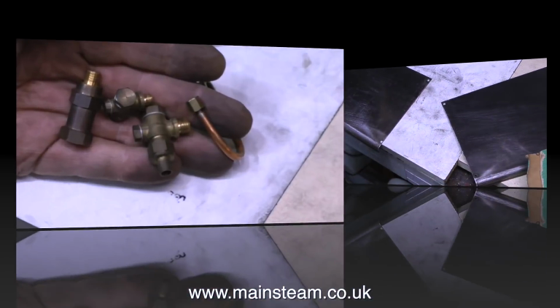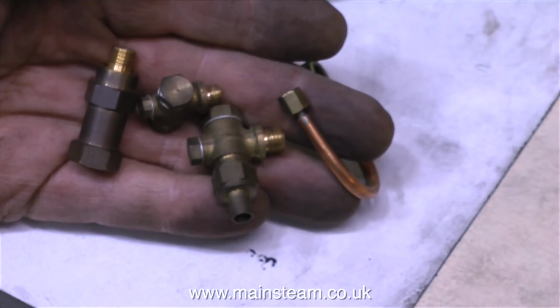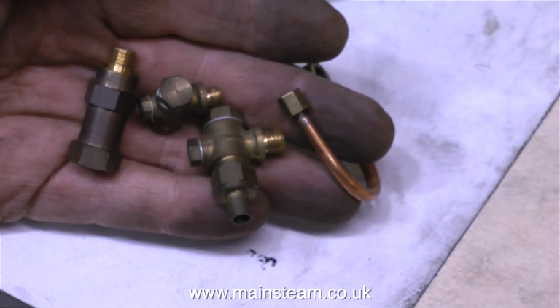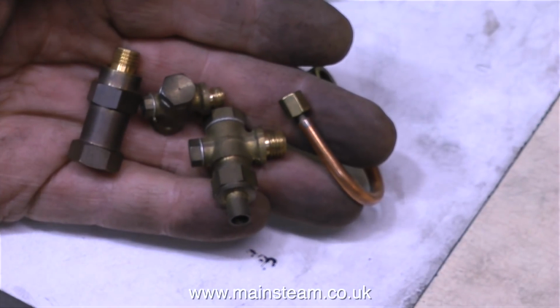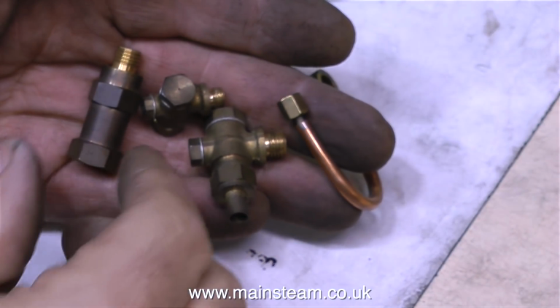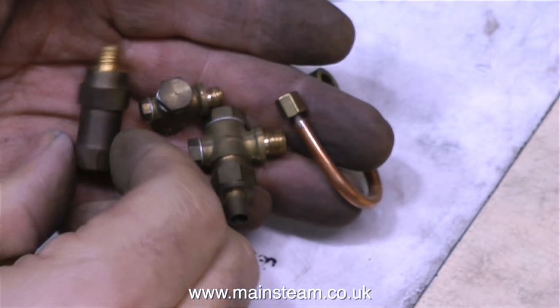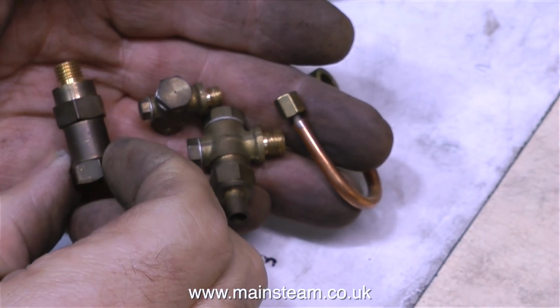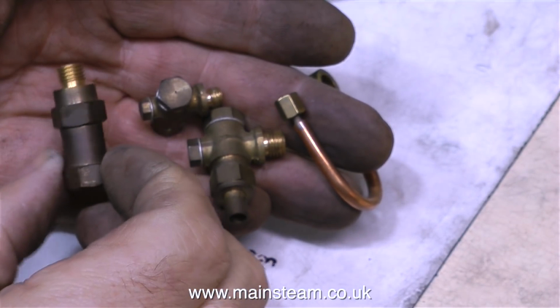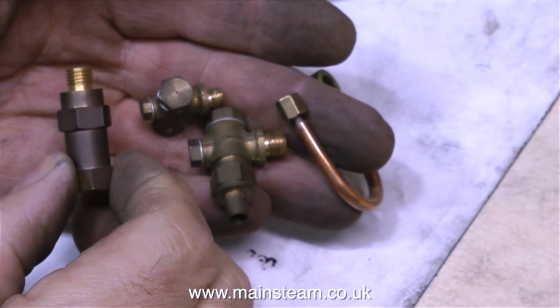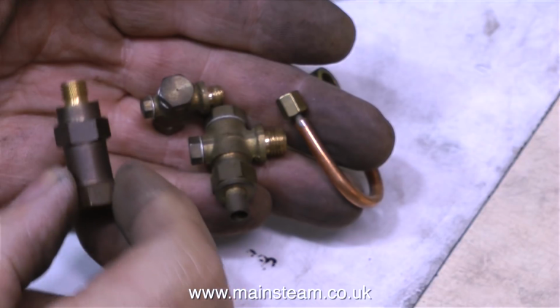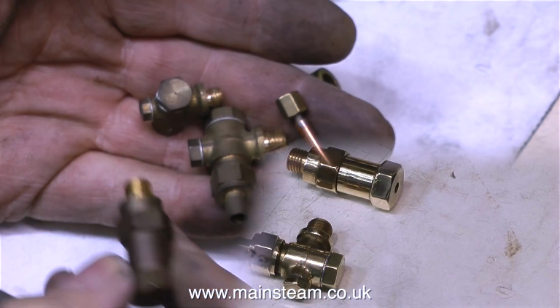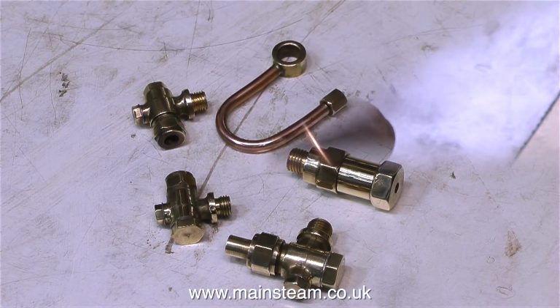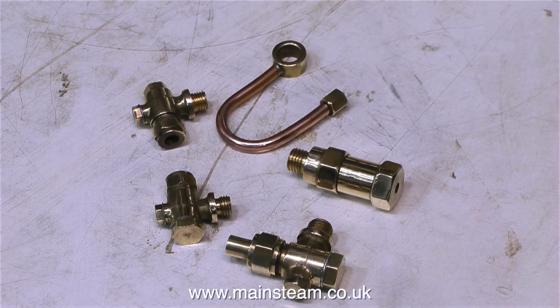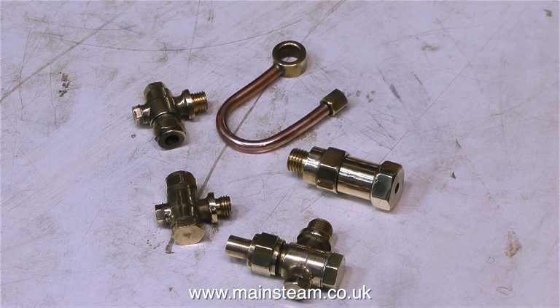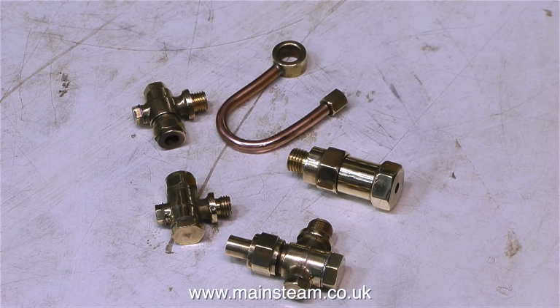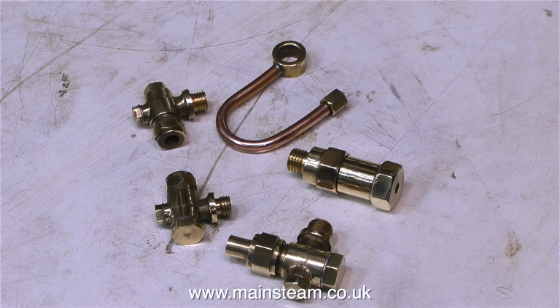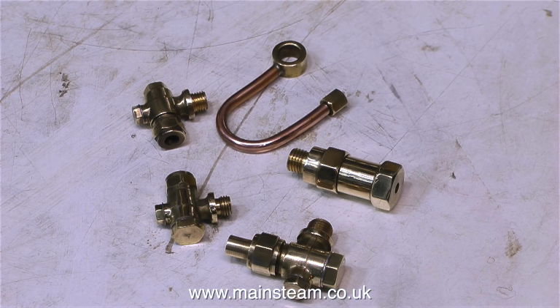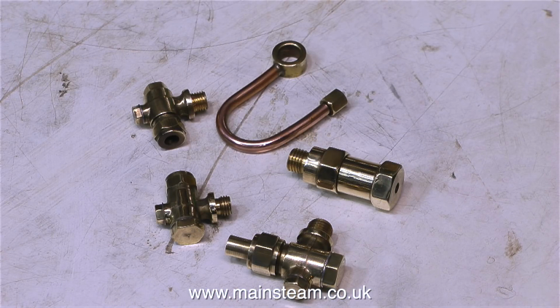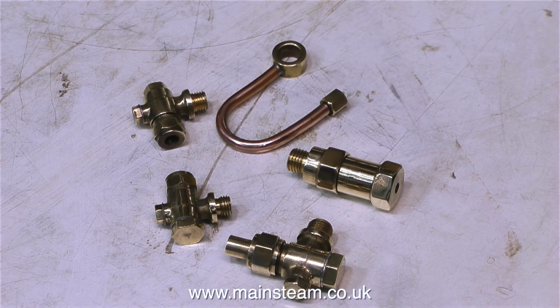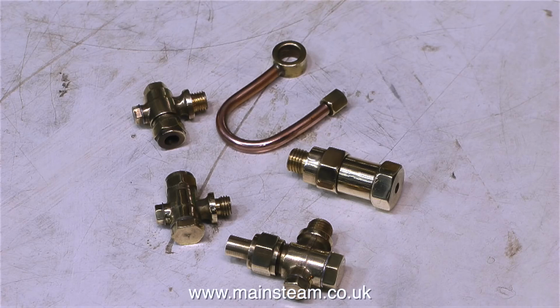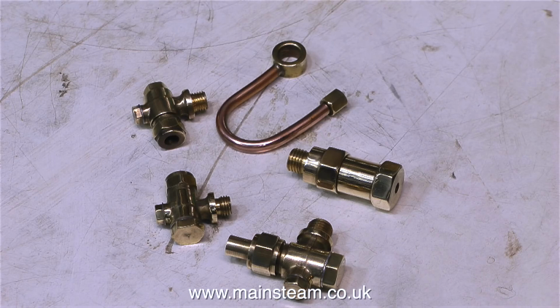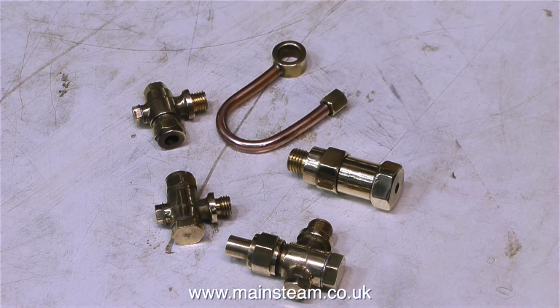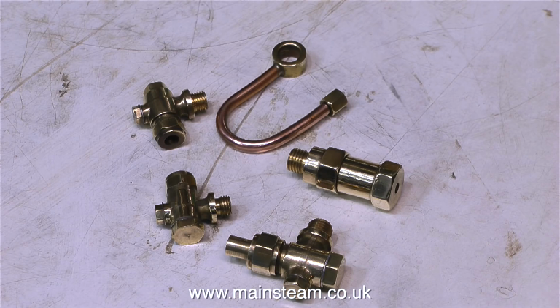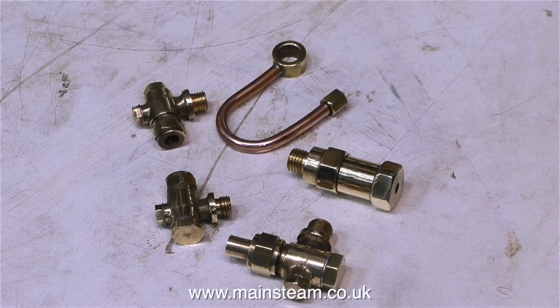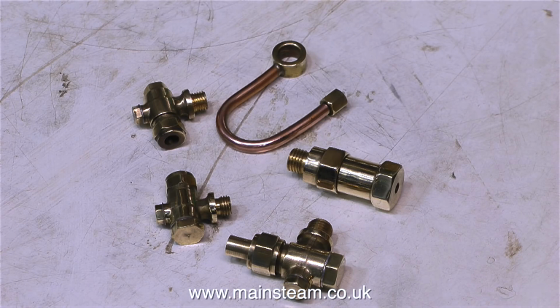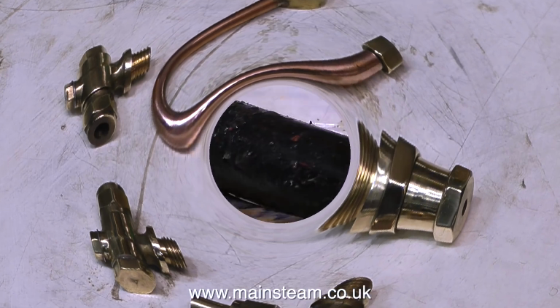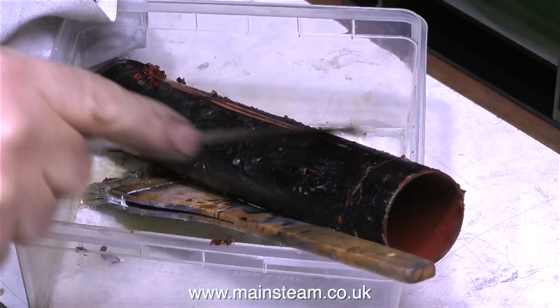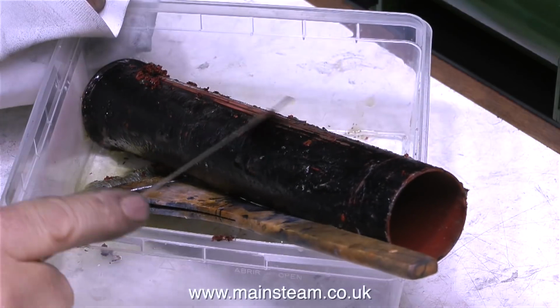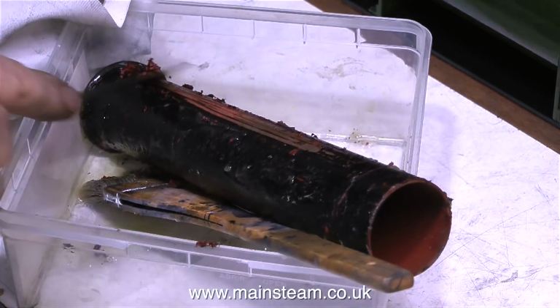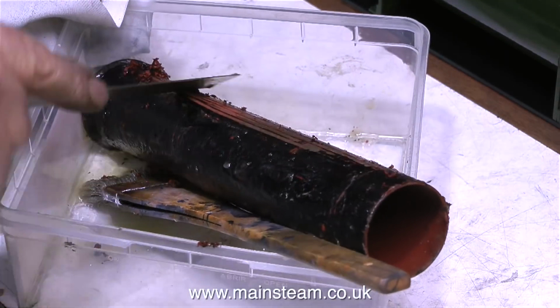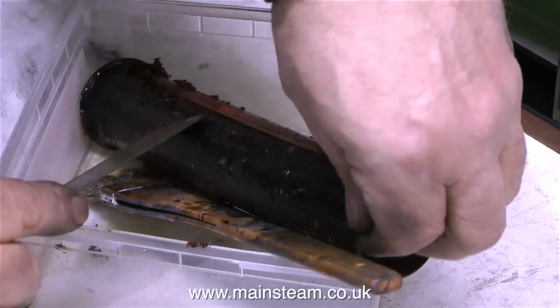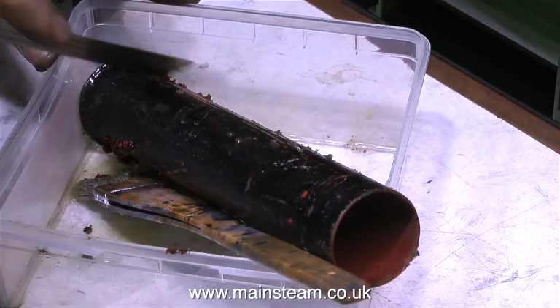Time now to look at the boiler fittings — here they all are. This is before, and this is after. I carefully polished them up using my polishing spindle and a suitable abrasive, and now they look a lot better. The chimney is still sat in the pot with the Nitro Morse in it.